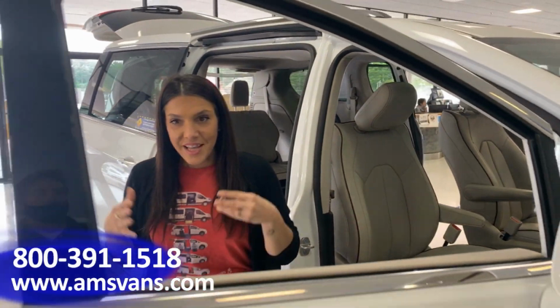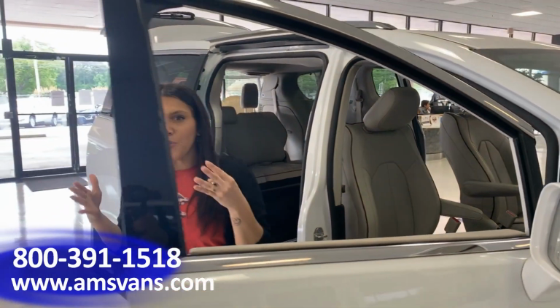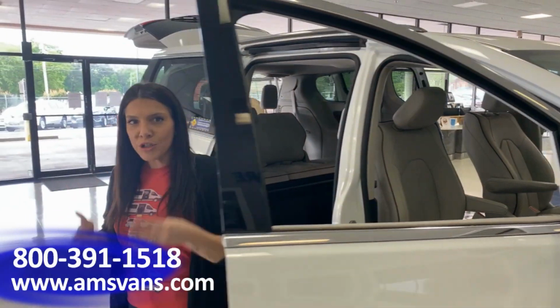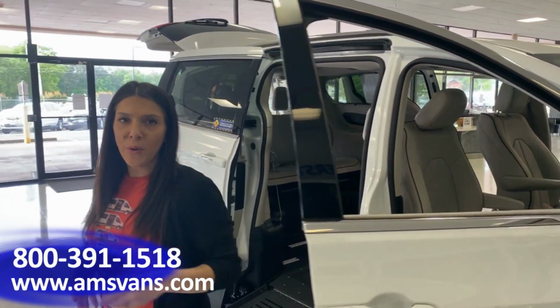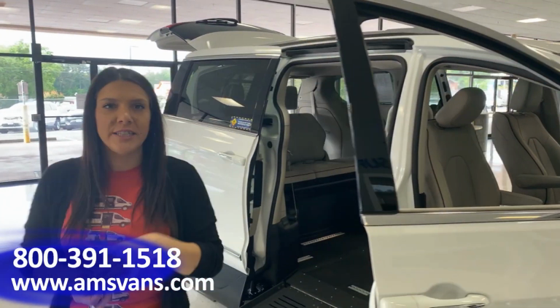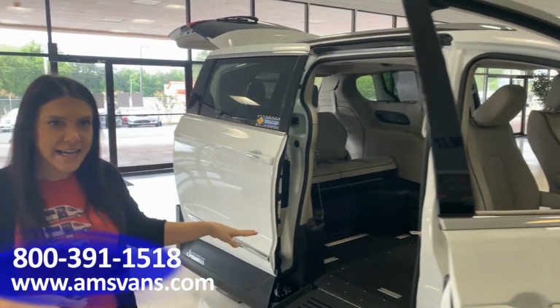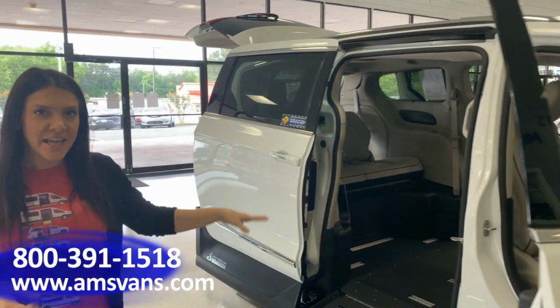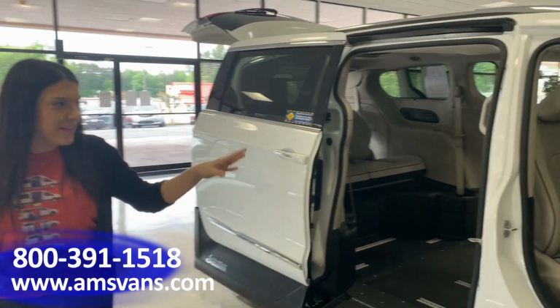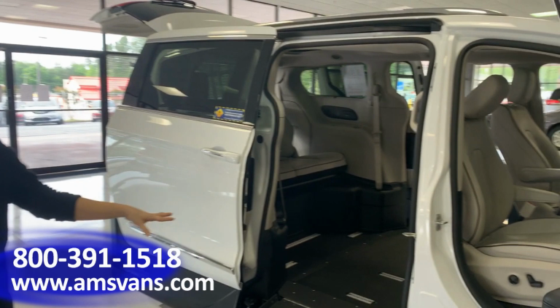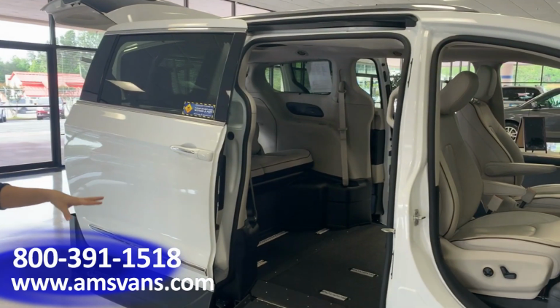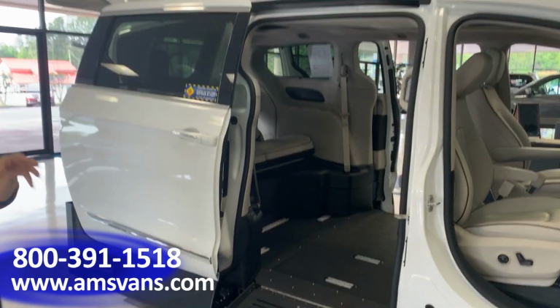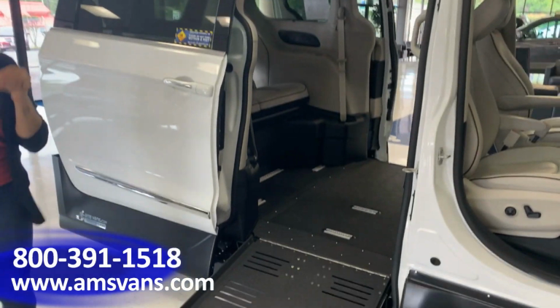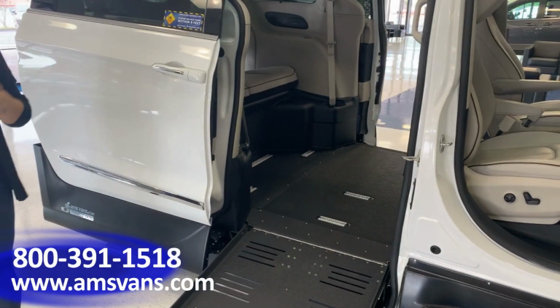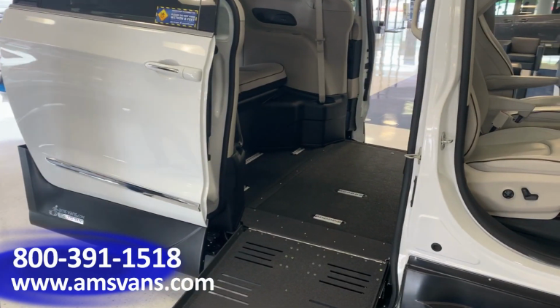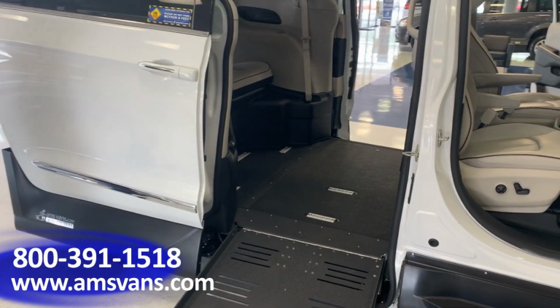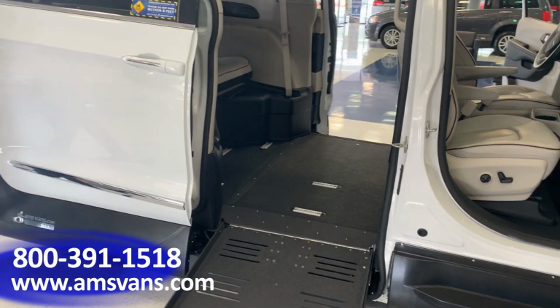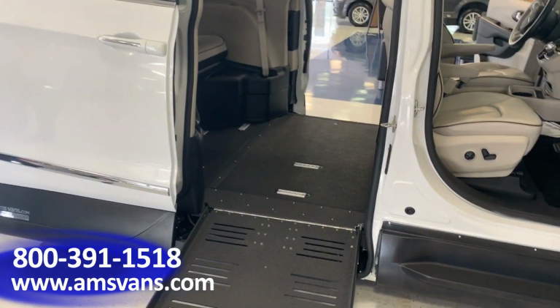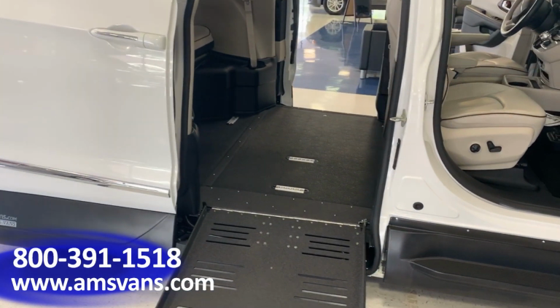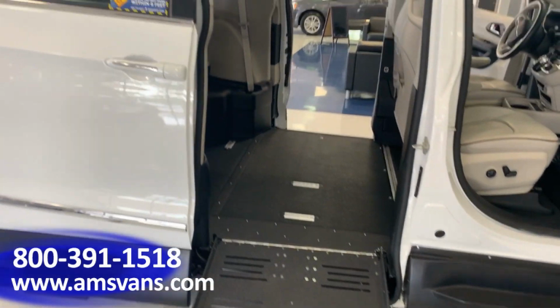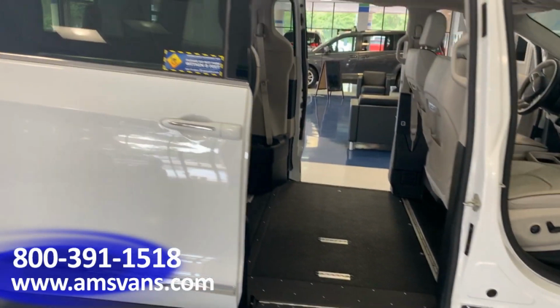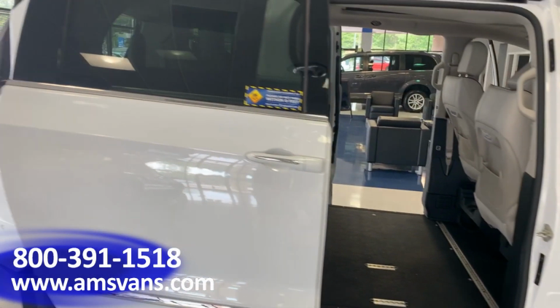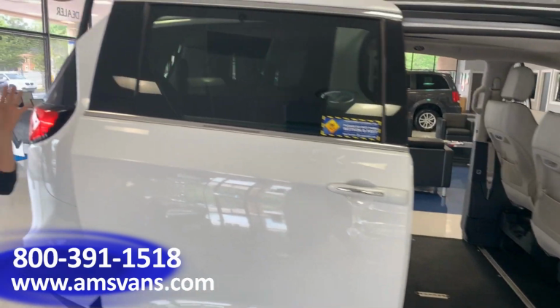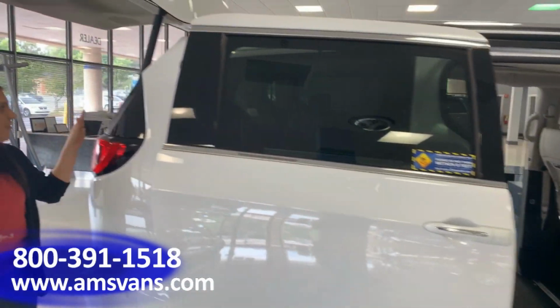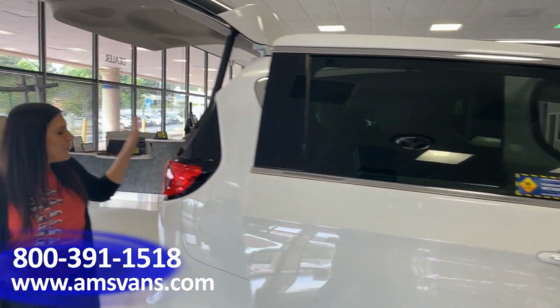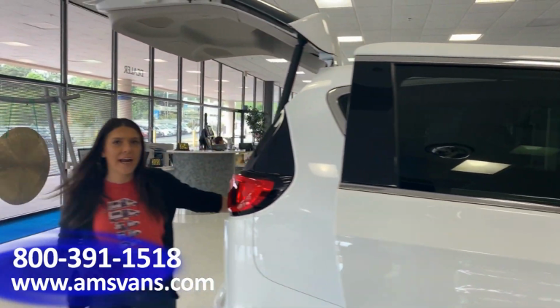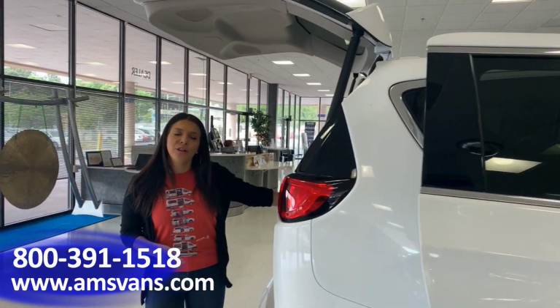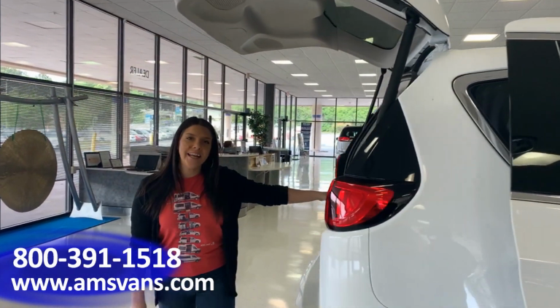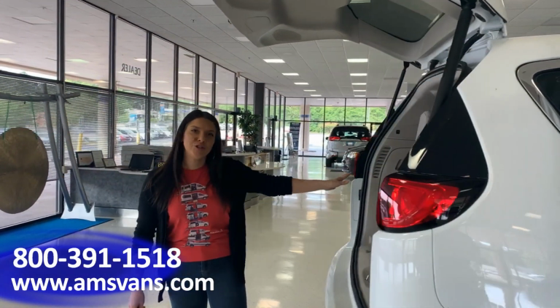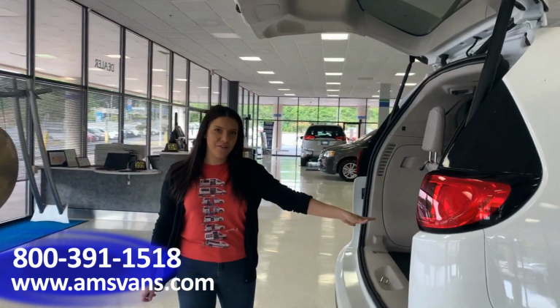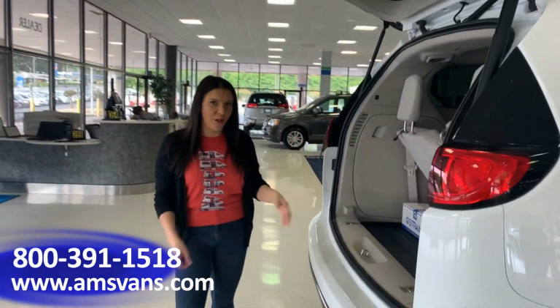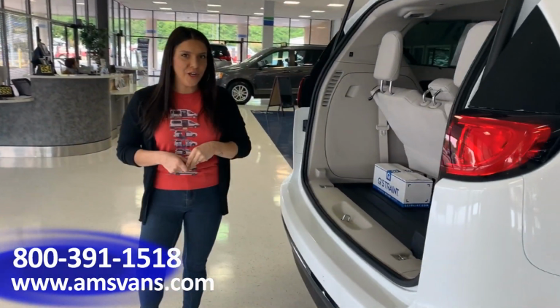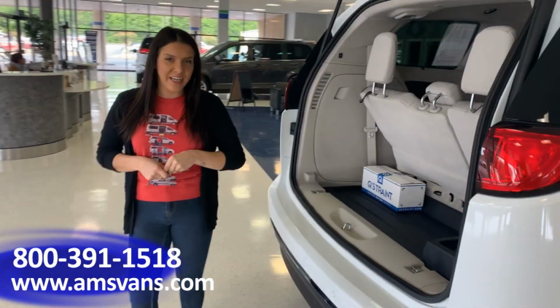Now there are multiple points for tie-downs in this vehicle, making sure that your wheelchair user is always safe. In addition to that, we also have a spare tire located in the trunk of the vehicle for your convenience.